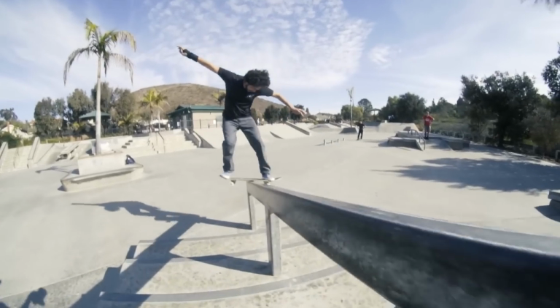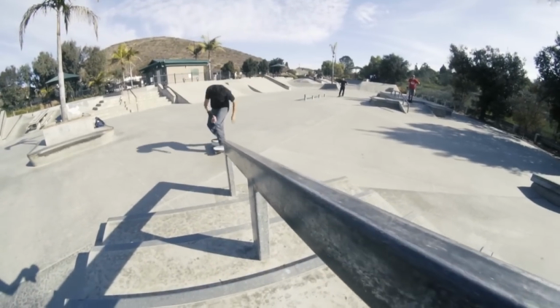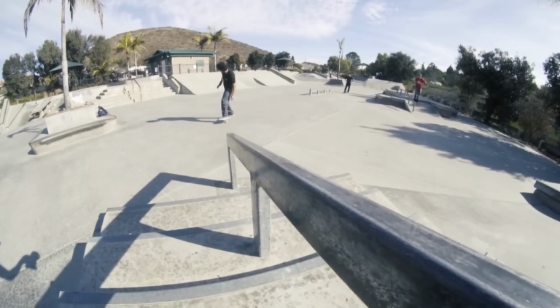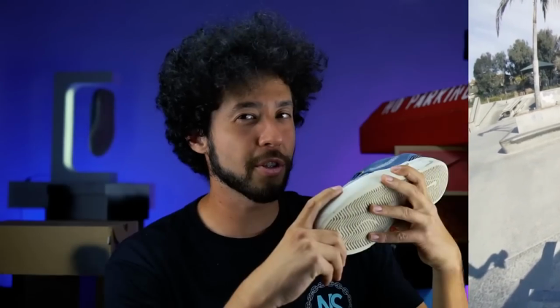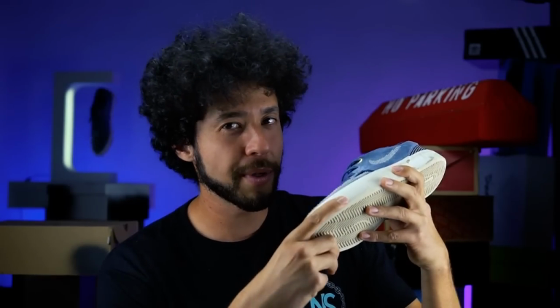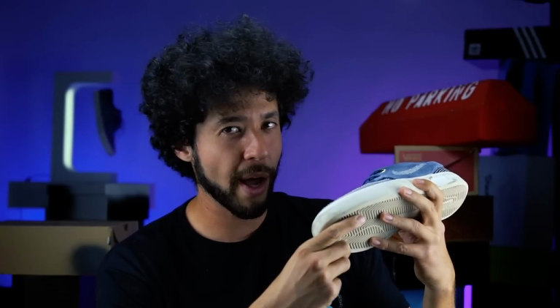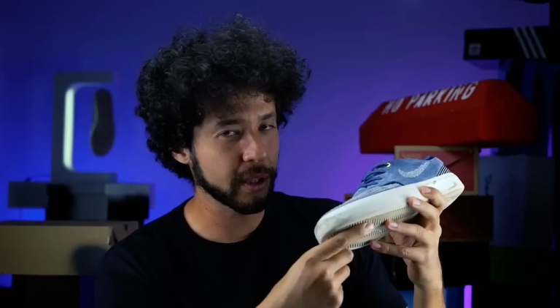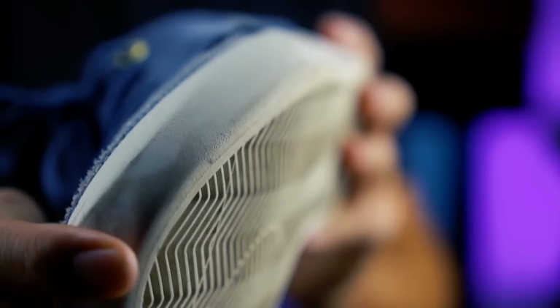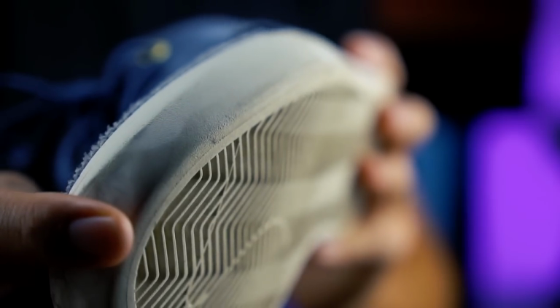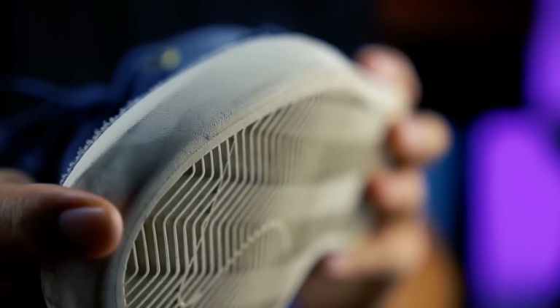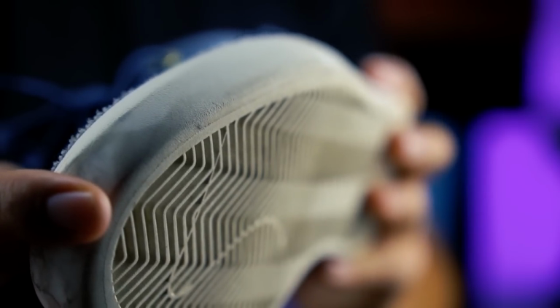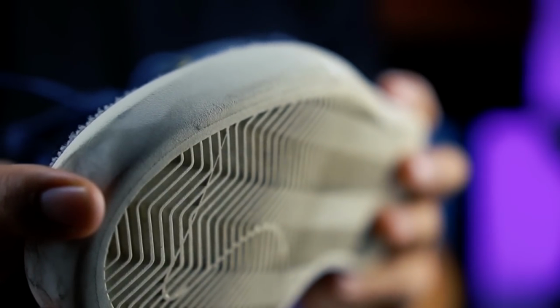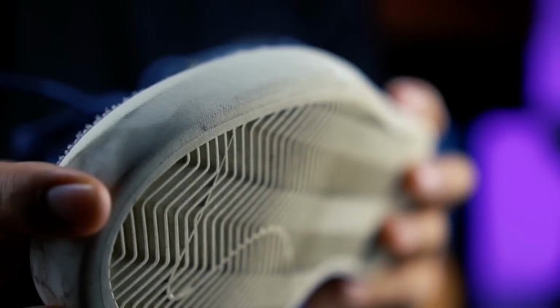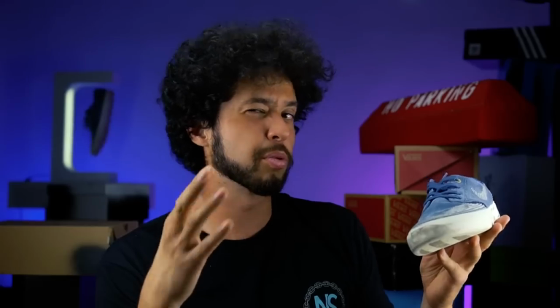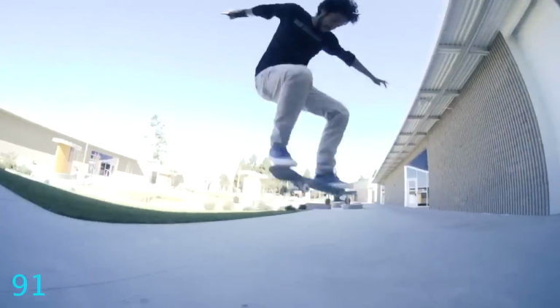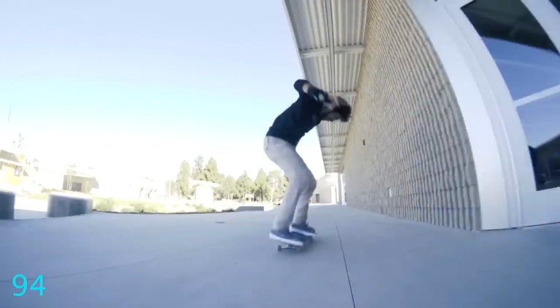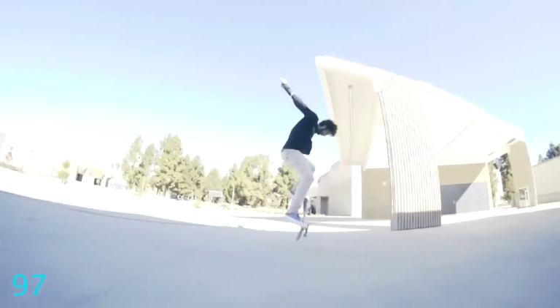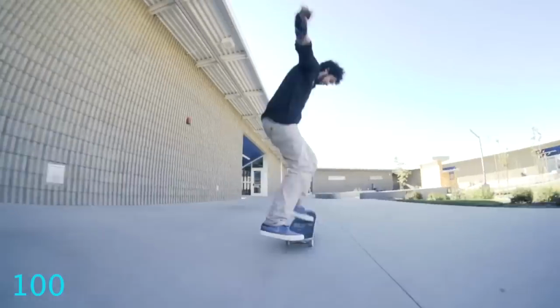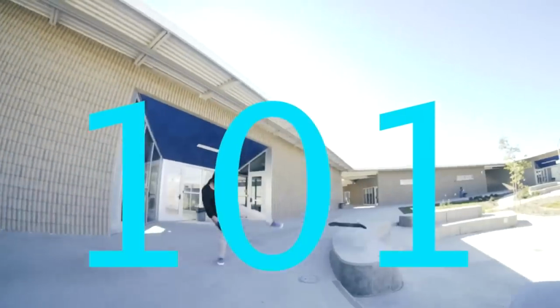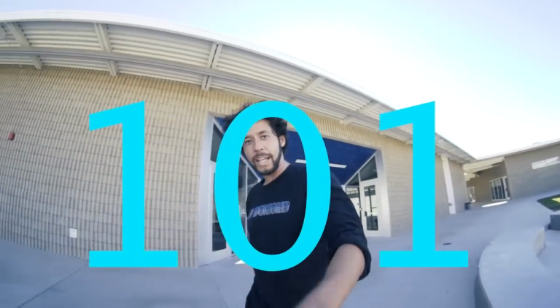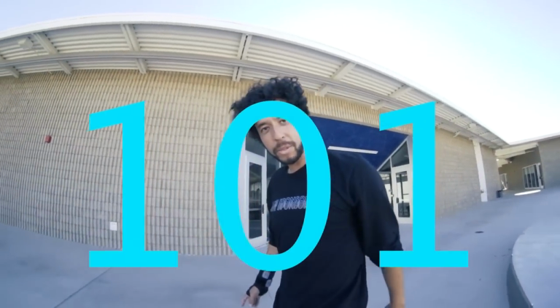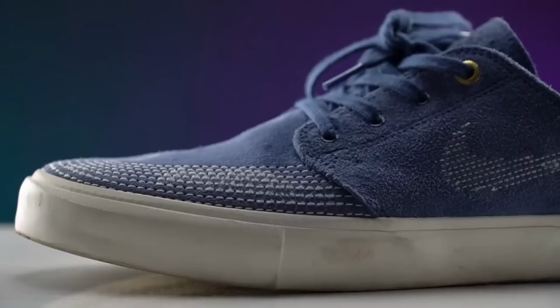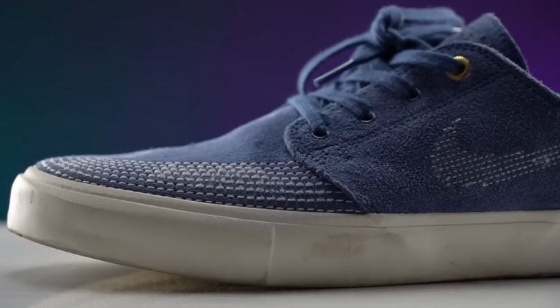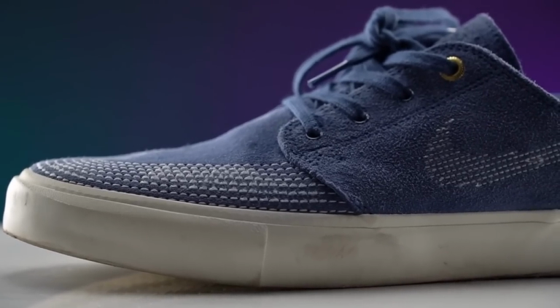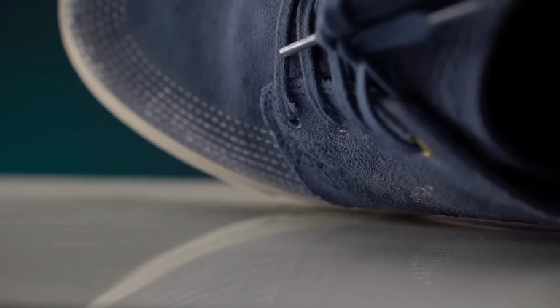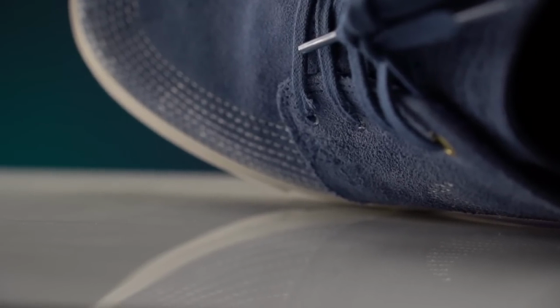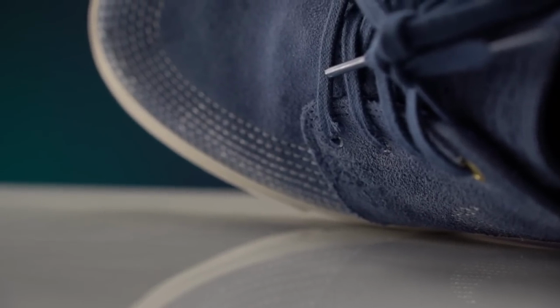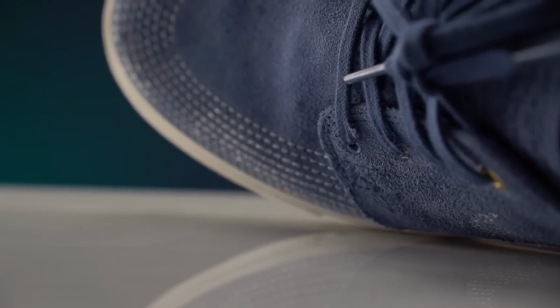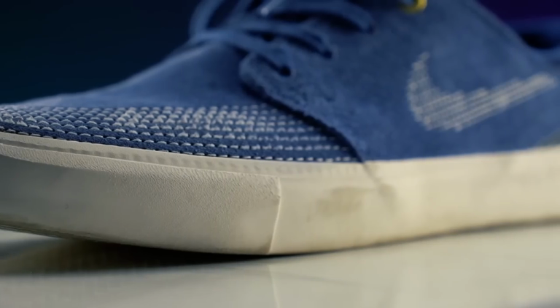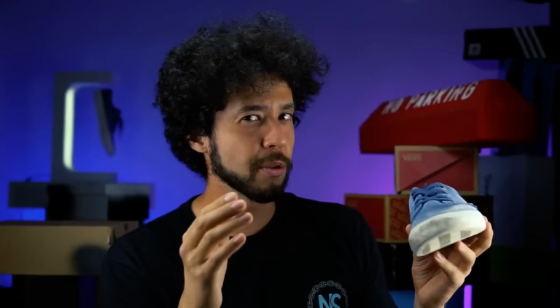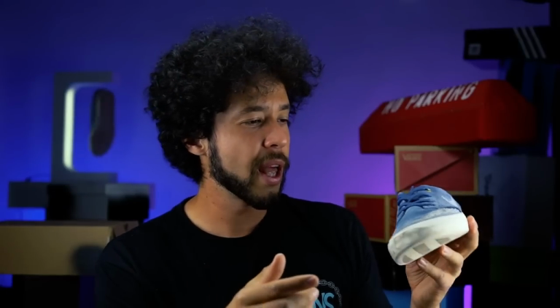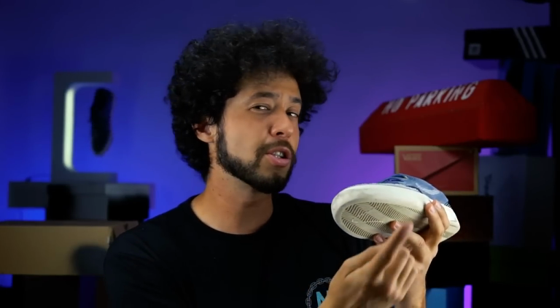The vulcanized toe did start to round out rather quickly — even after the first 100 kickflips it was already pretty rounded off. But because the tread and the outsole material are so grippy, it doesn't really matter because it's still able to grip and flick your board as if the toe cap was brand new.